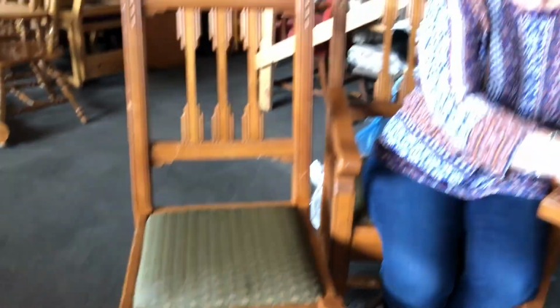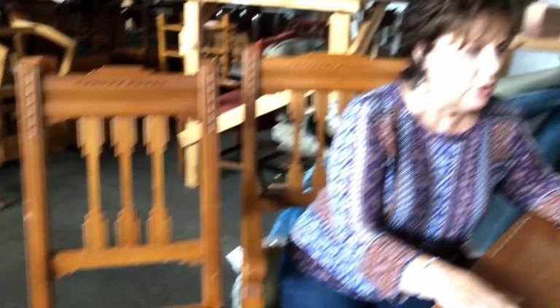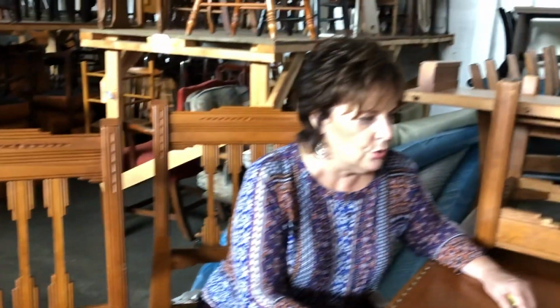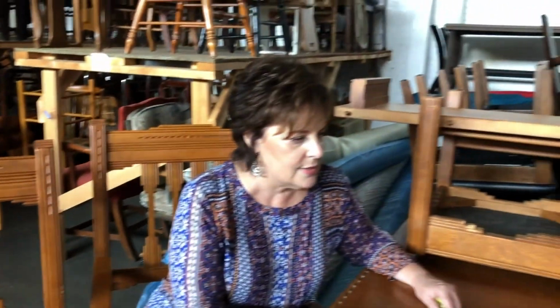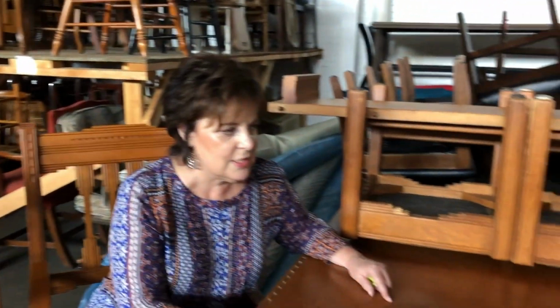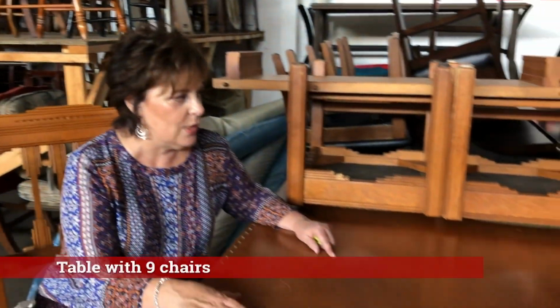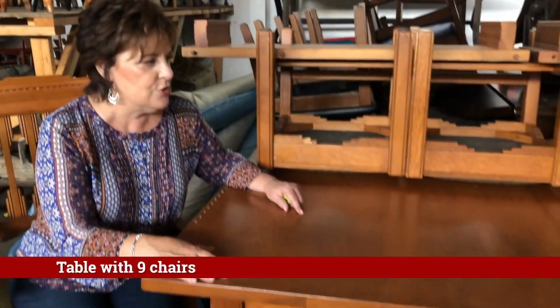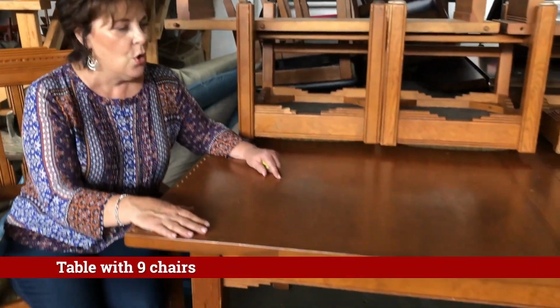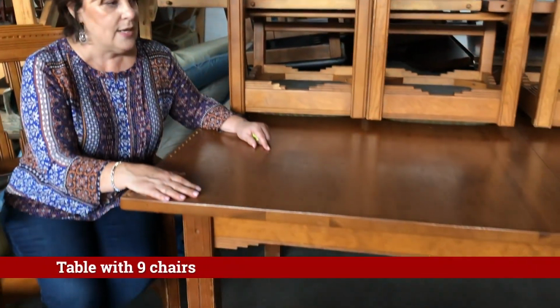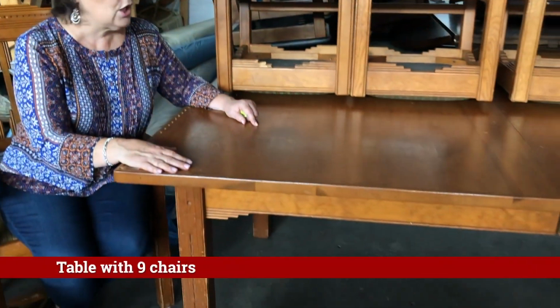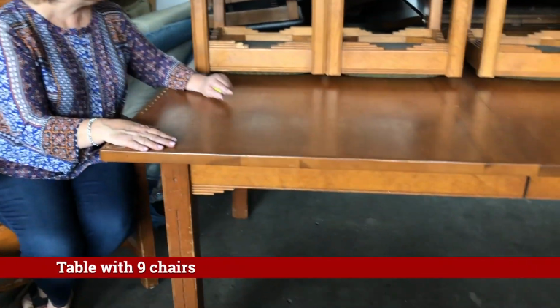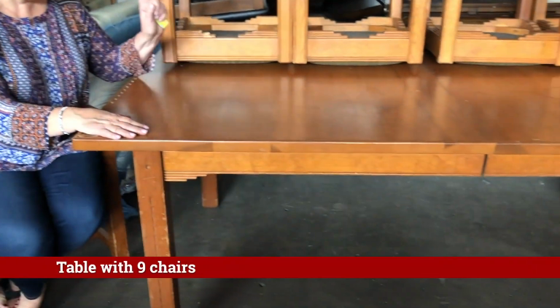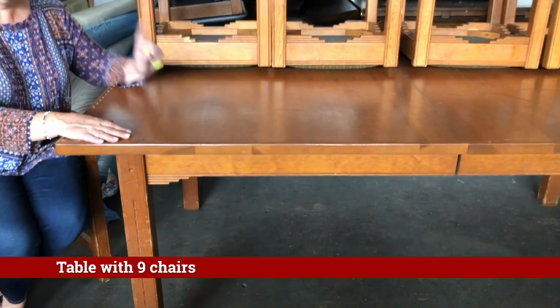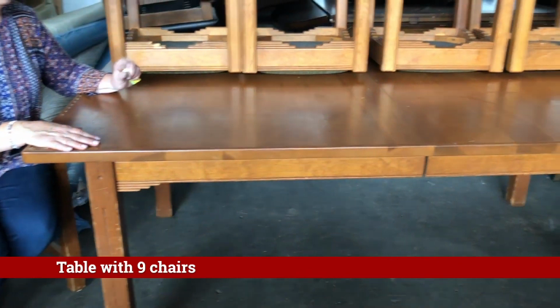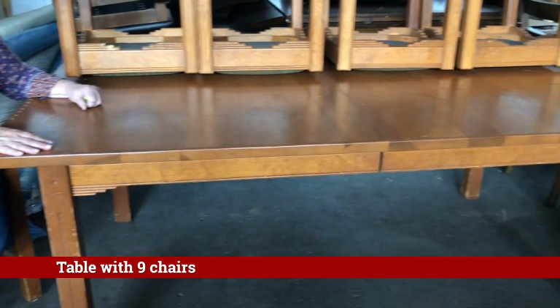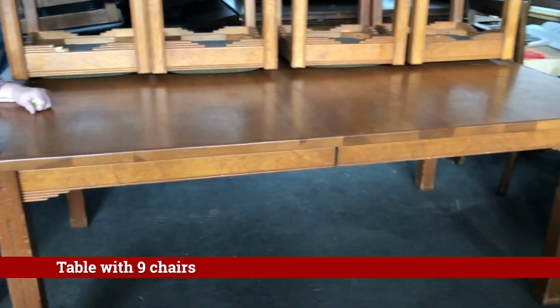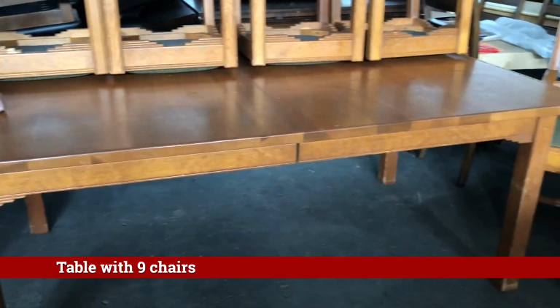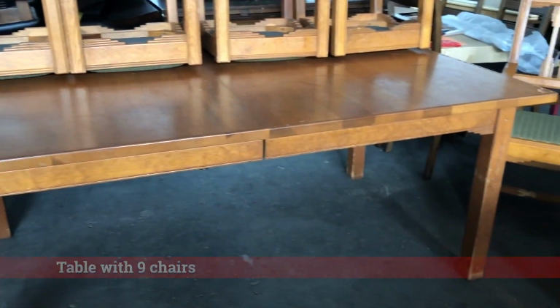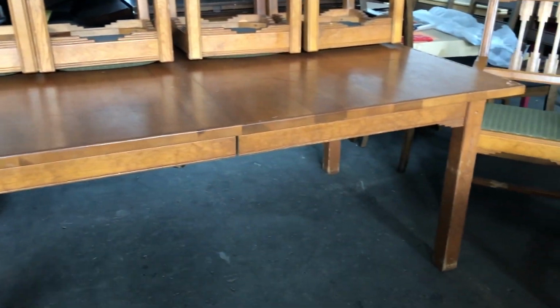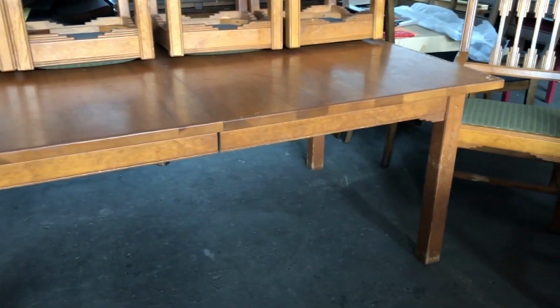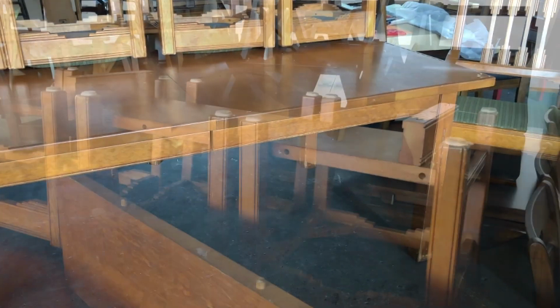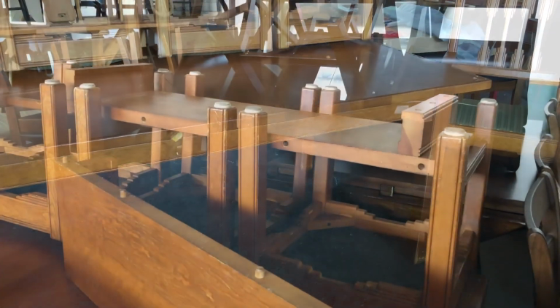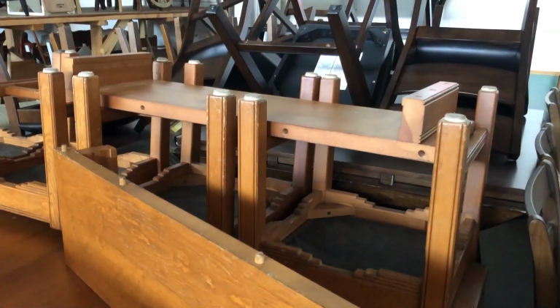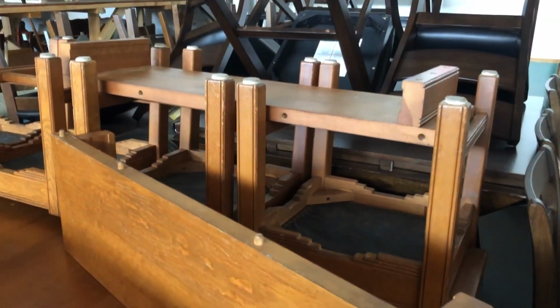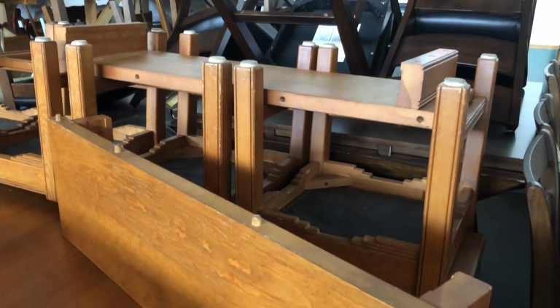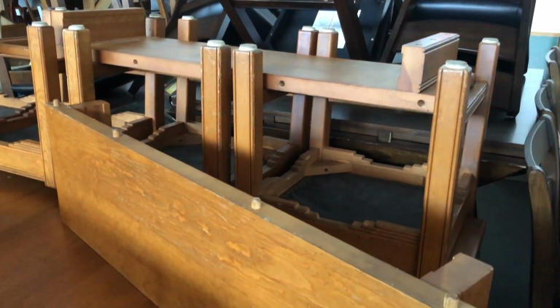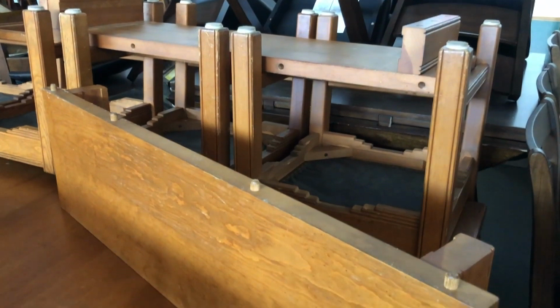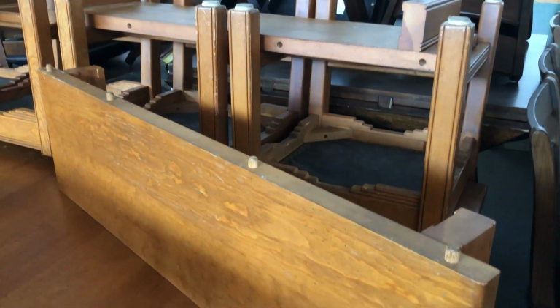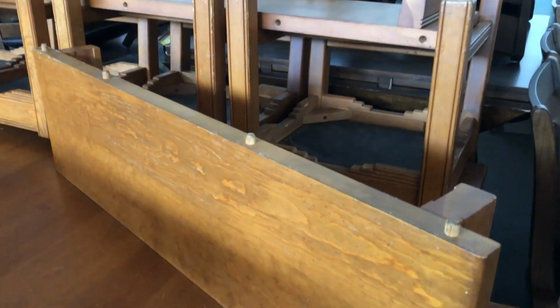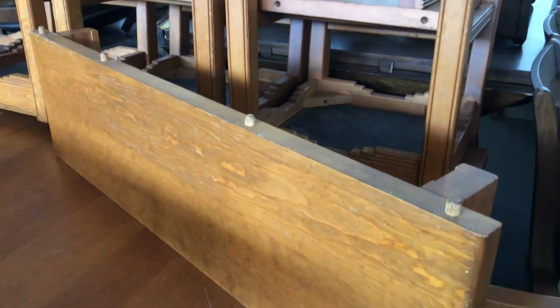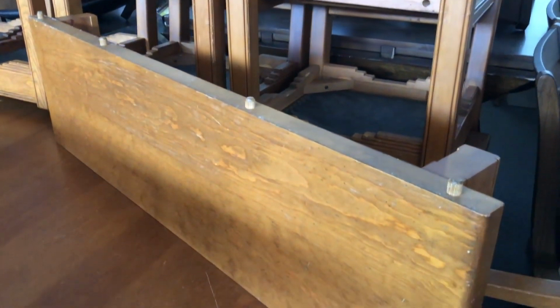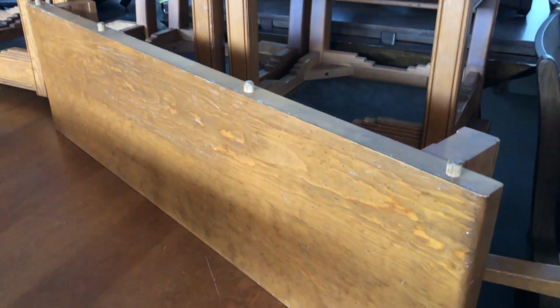The table alone is 72 inches when it's closed, and it has two 12-inch leaves to make it even more massive. But it just needs a little love, and it would look great.